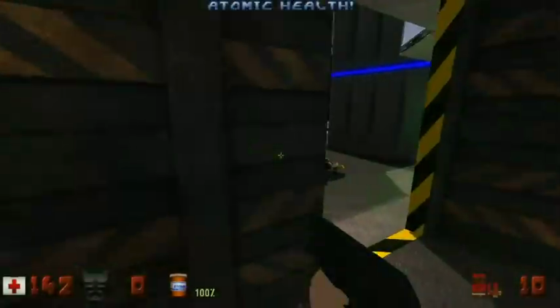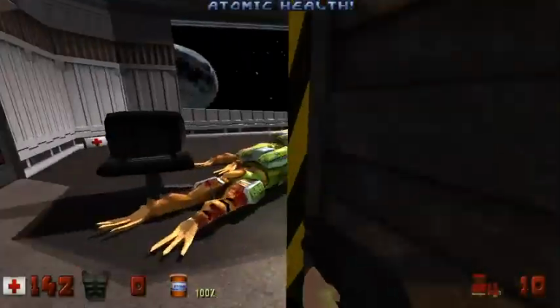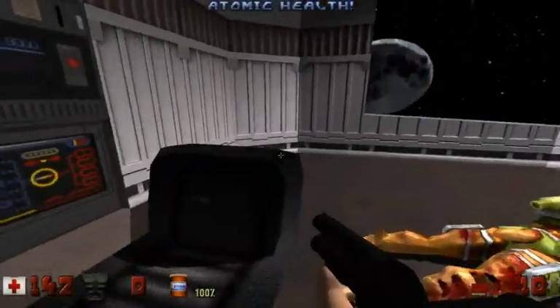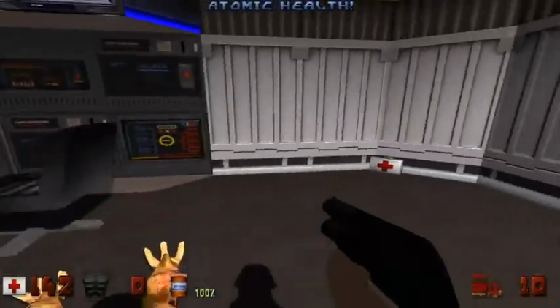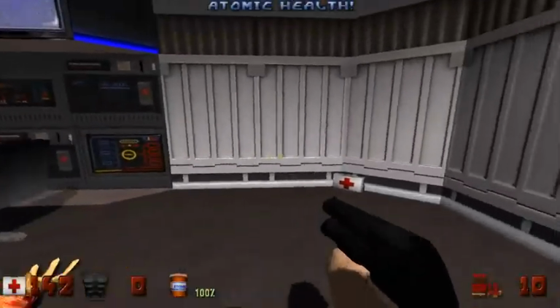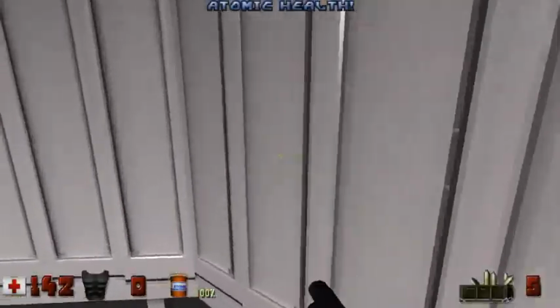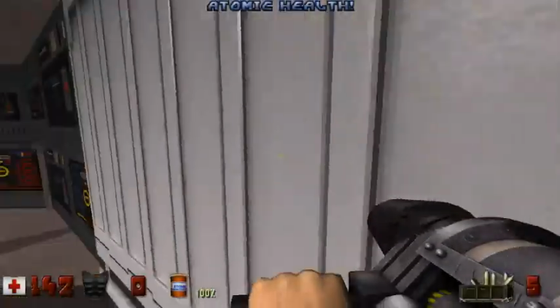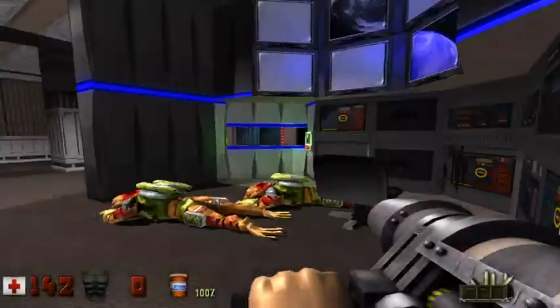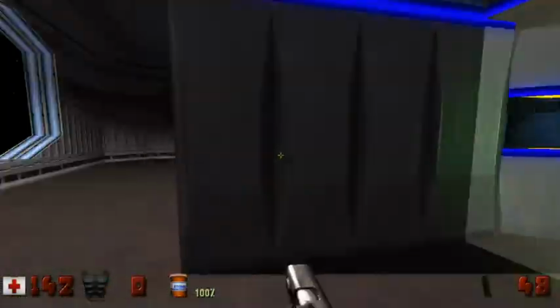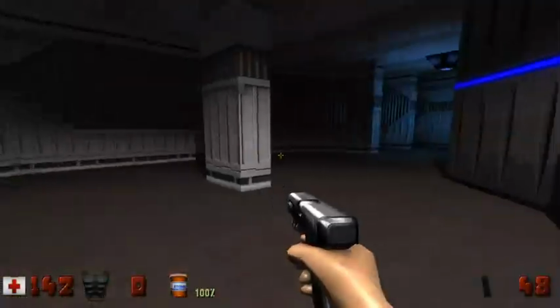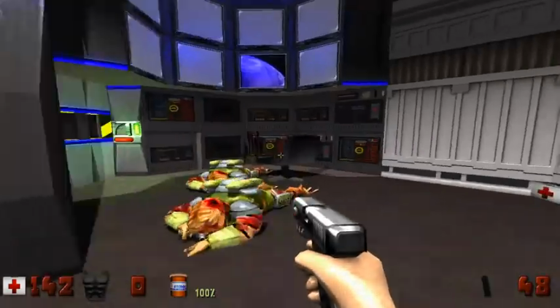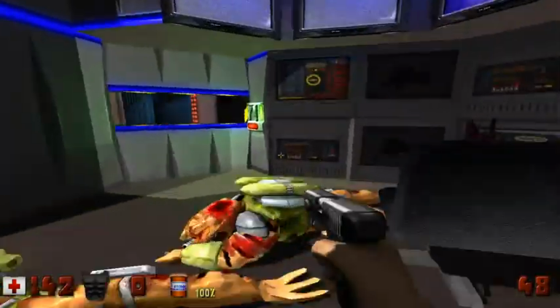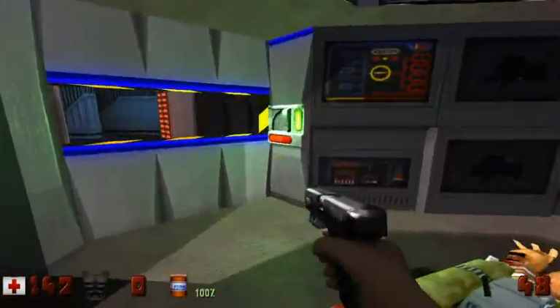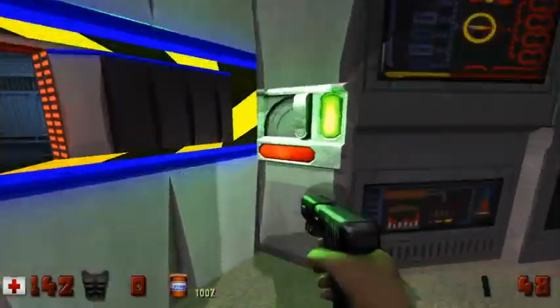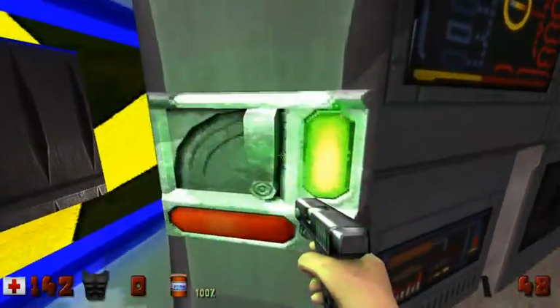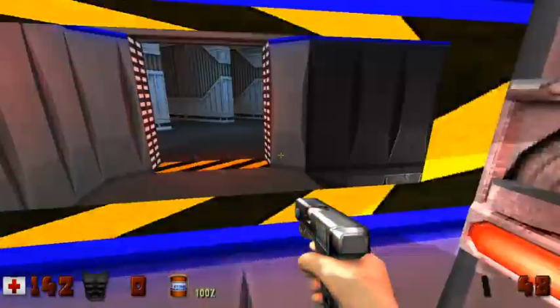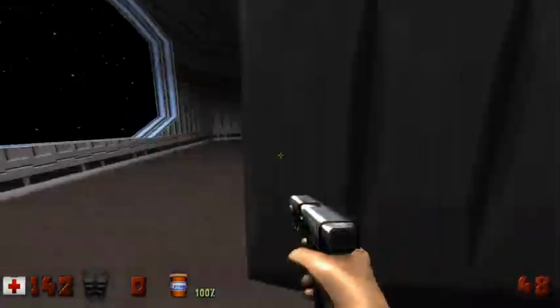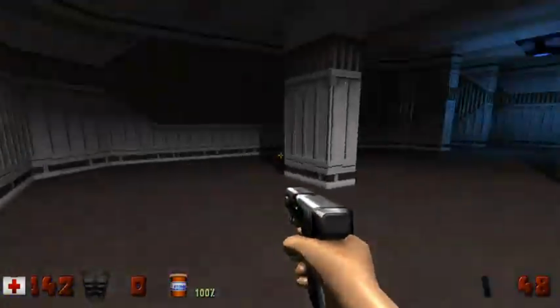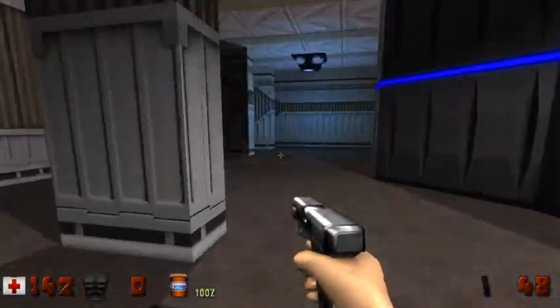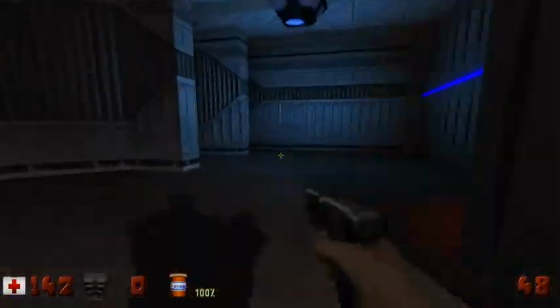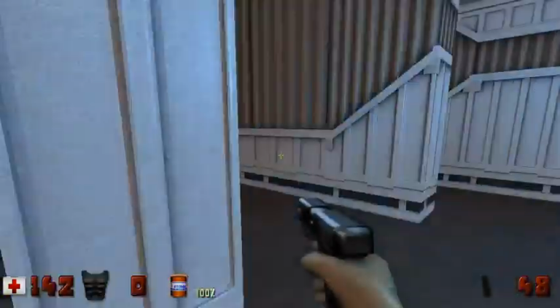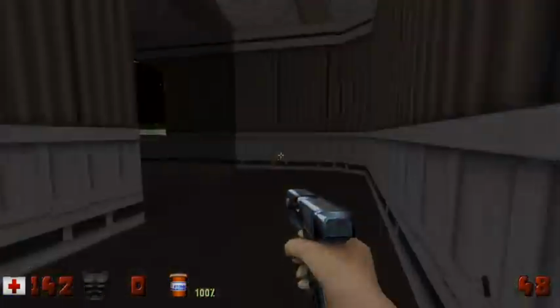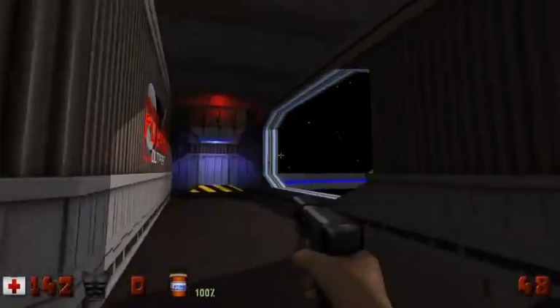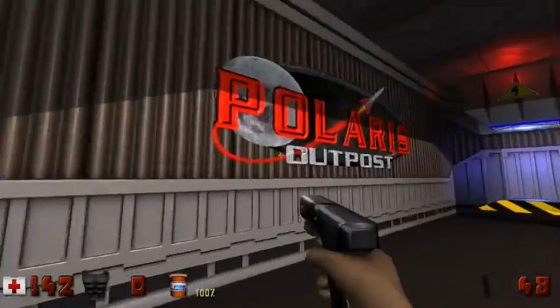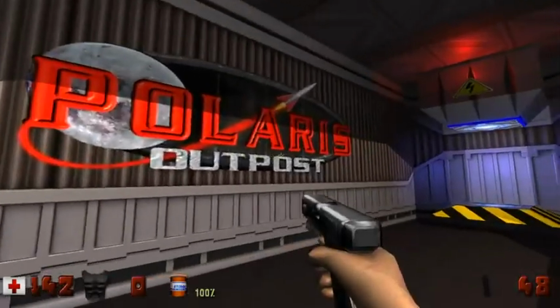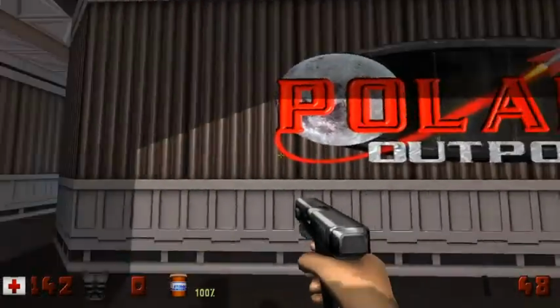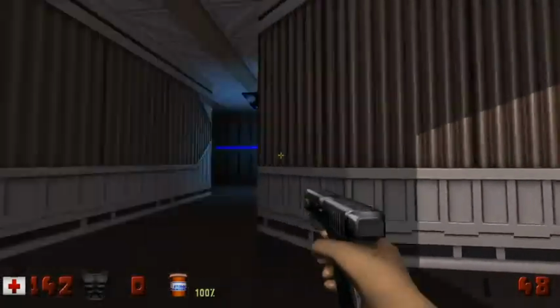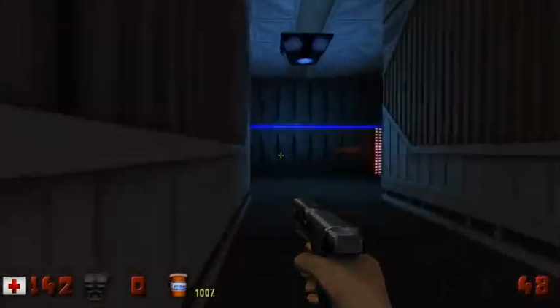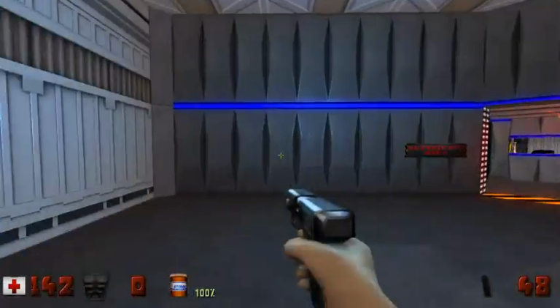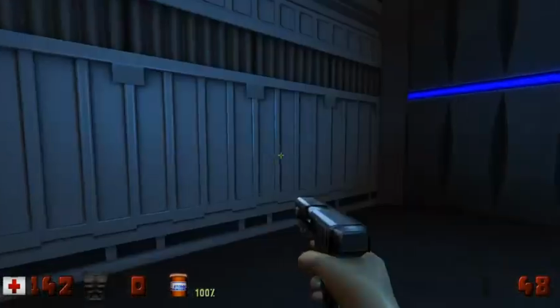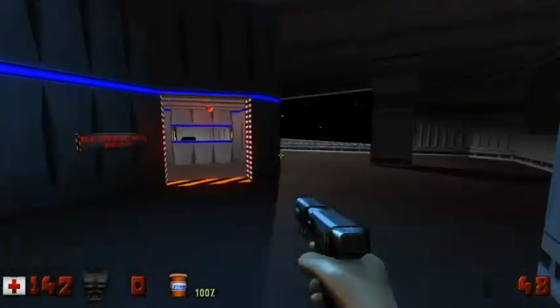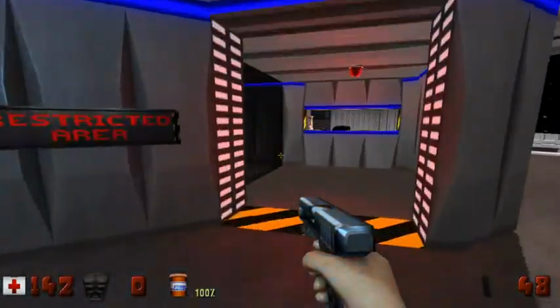Ooh, got a shotgun there though. Didn't realise I got that. To Lunar Apocalypse, folks. We are based on... is it Polaris Station? Polaris Outpost. This is one of the Earth Defence League outposts.